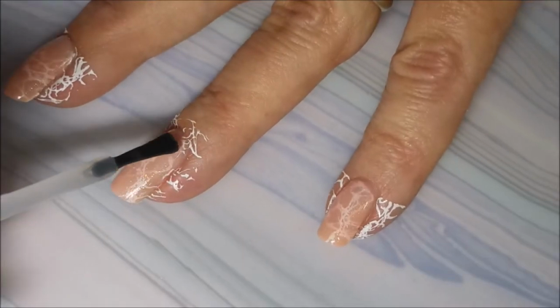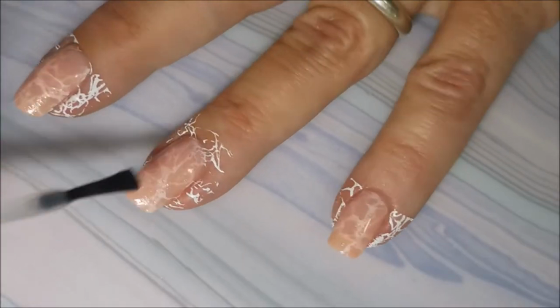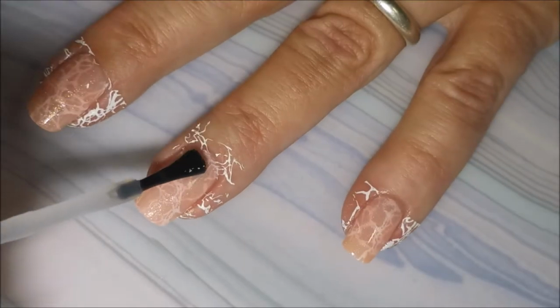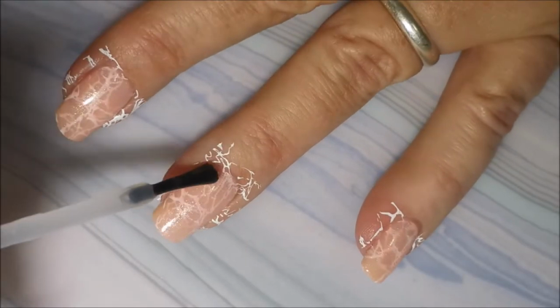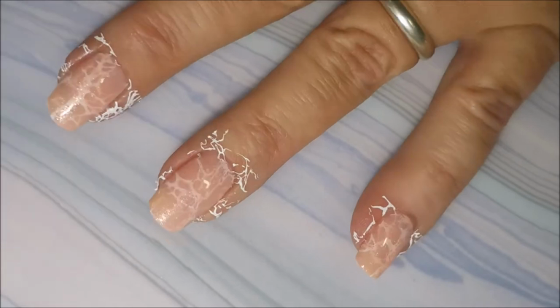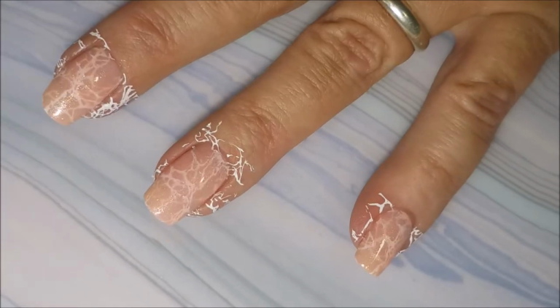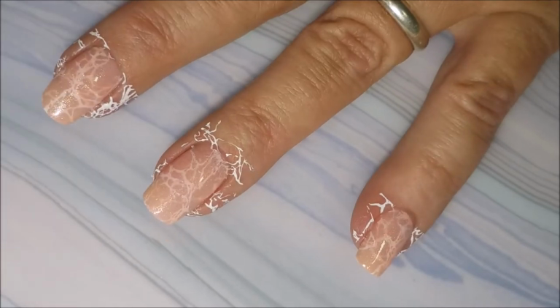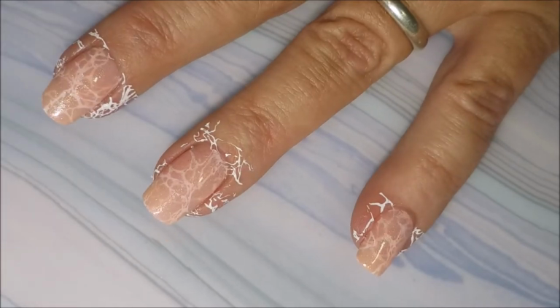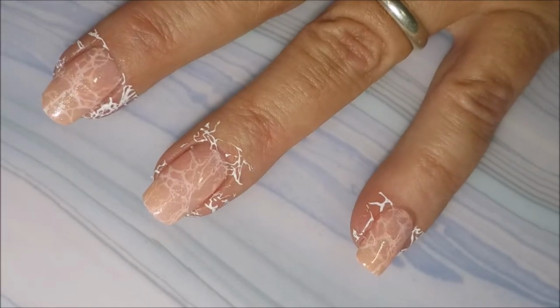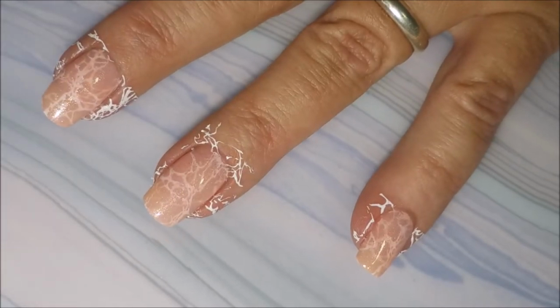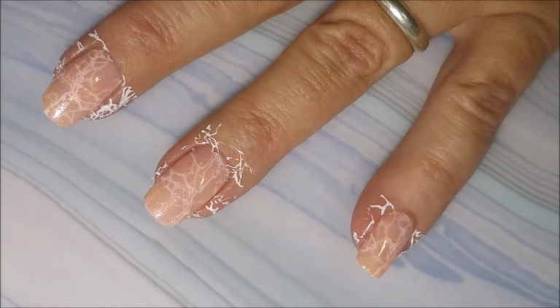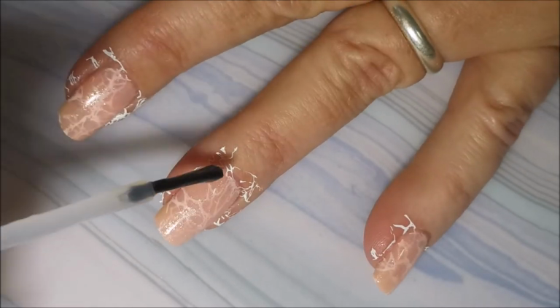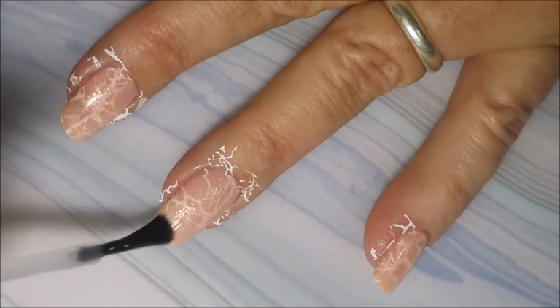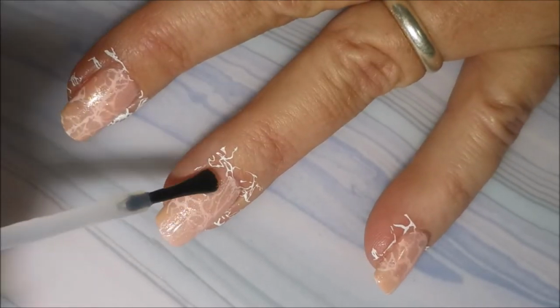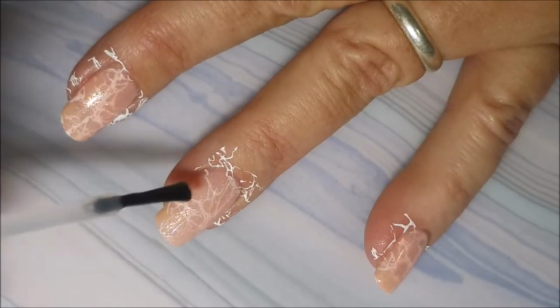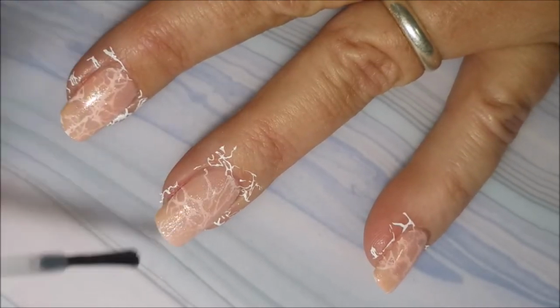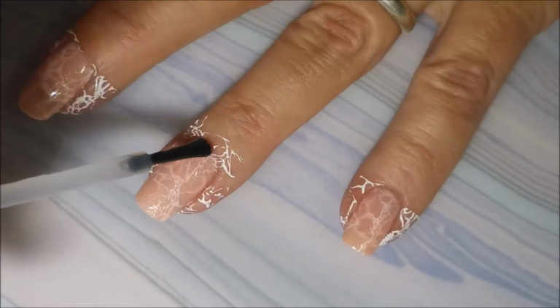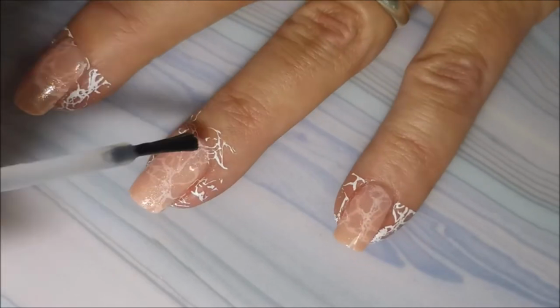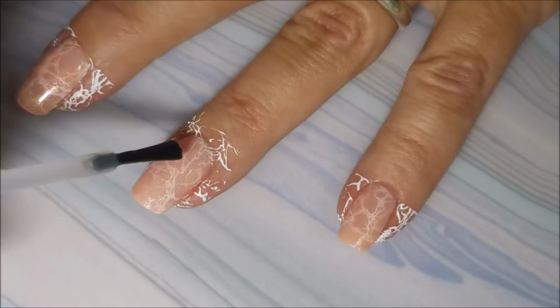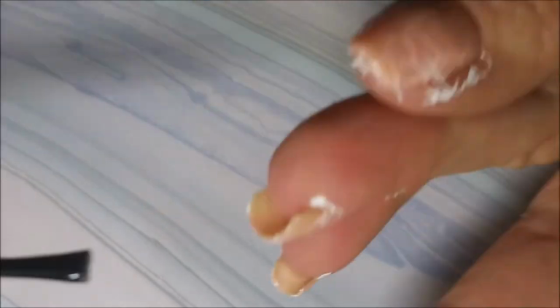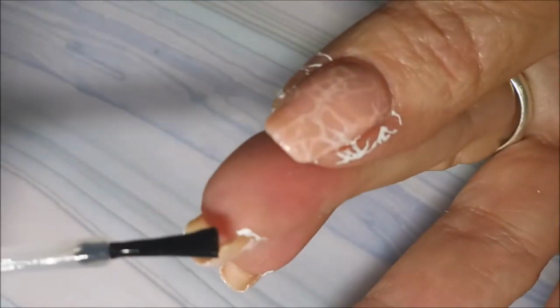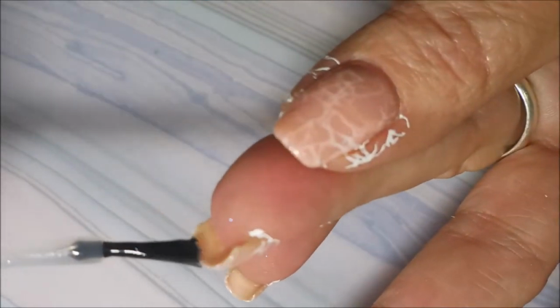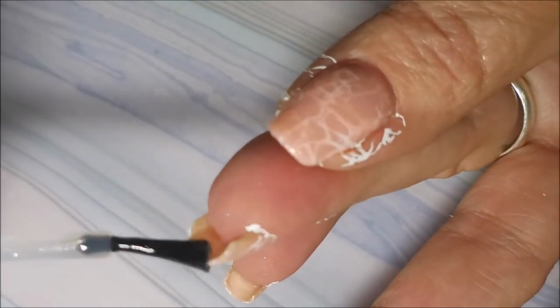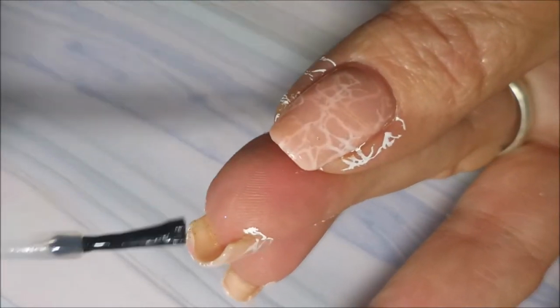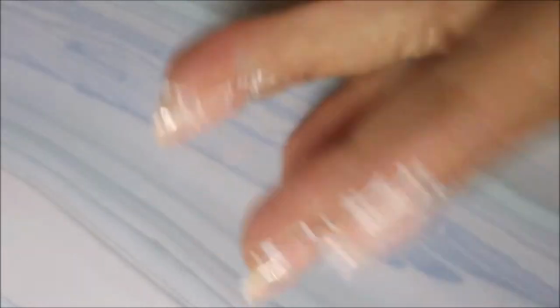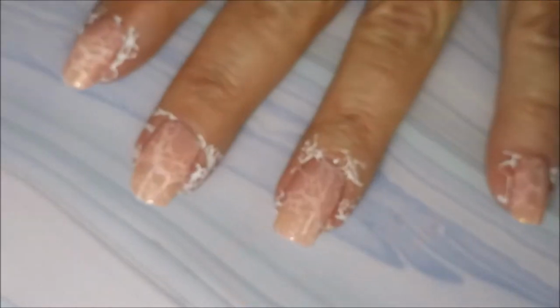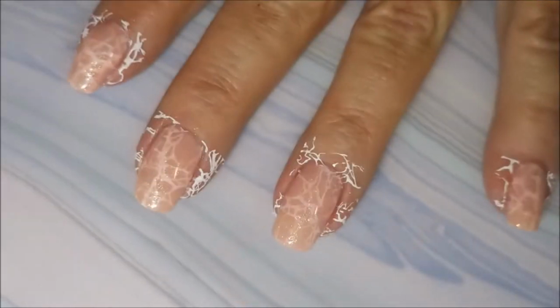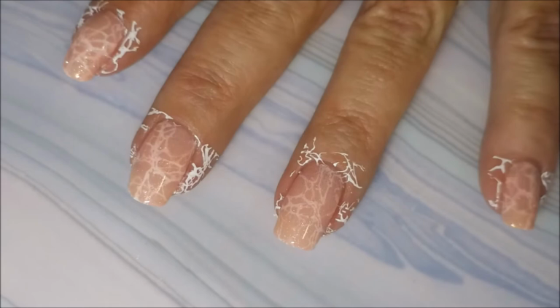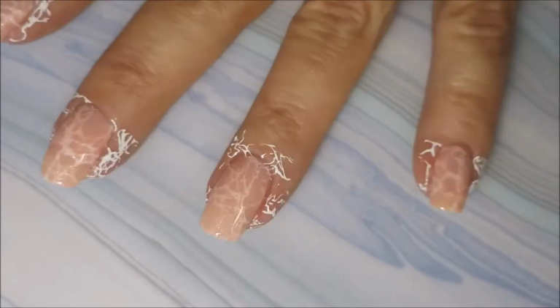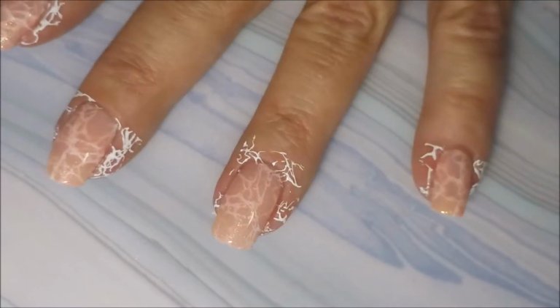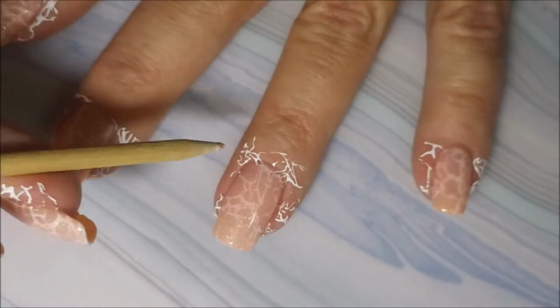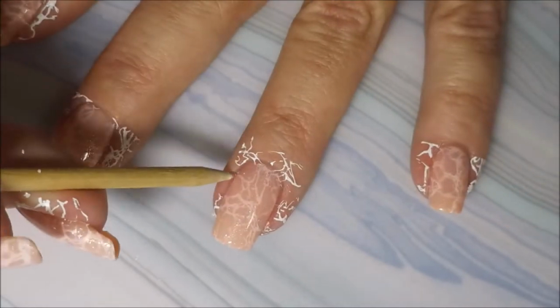And here we go. We're going to put some top coat on this one. And as you can see, I did not do my cleanup yet. Normally I've already done that by the time I get to top coating, but this one was just a little different. I kind of broke it all up and did it a little different.